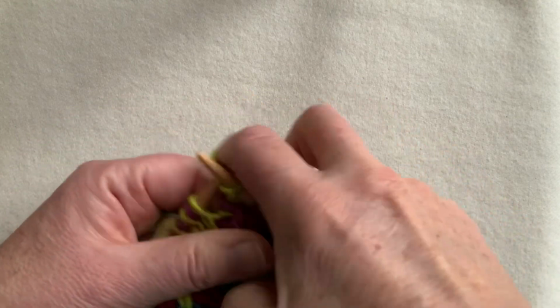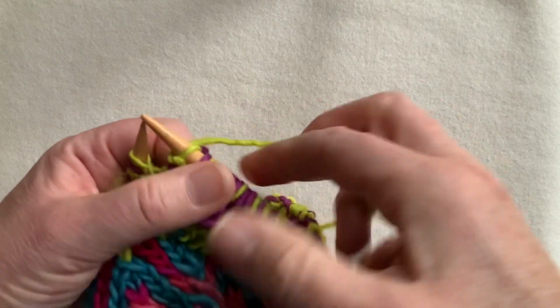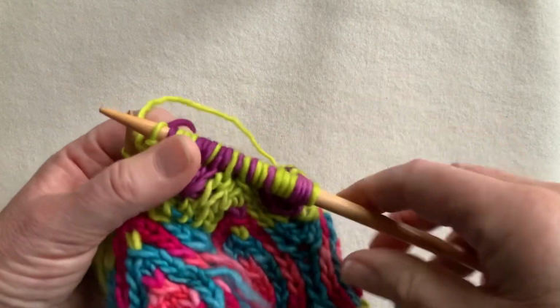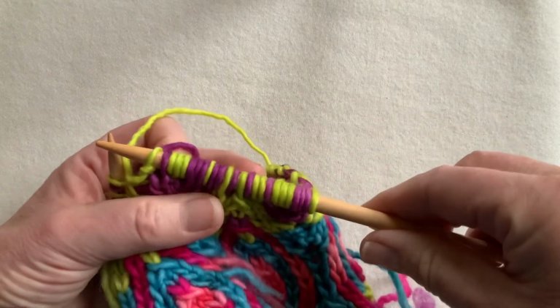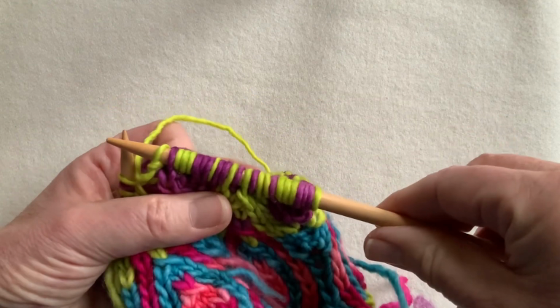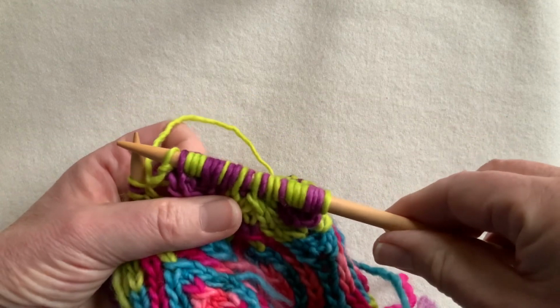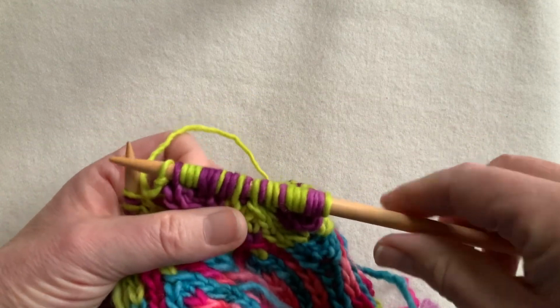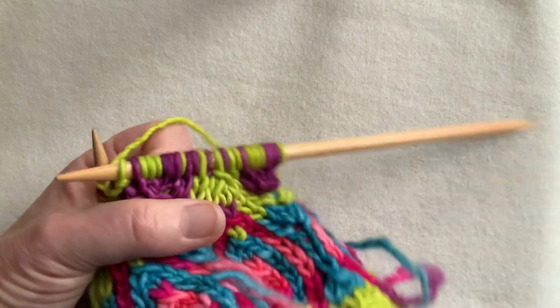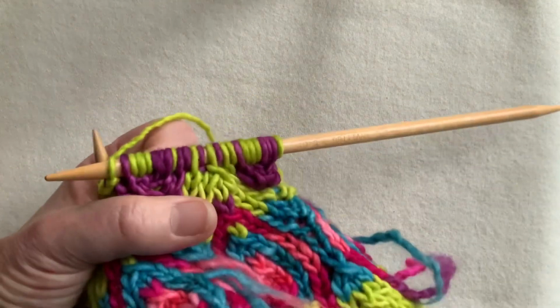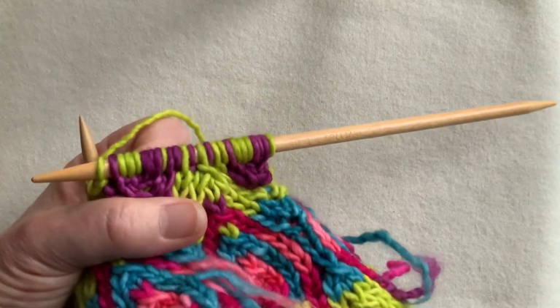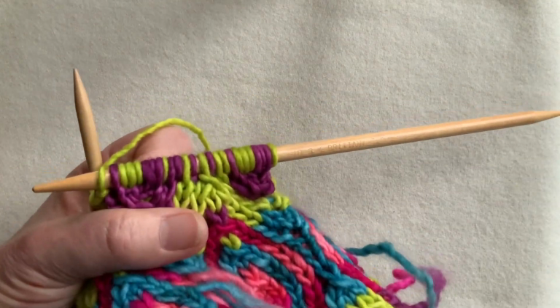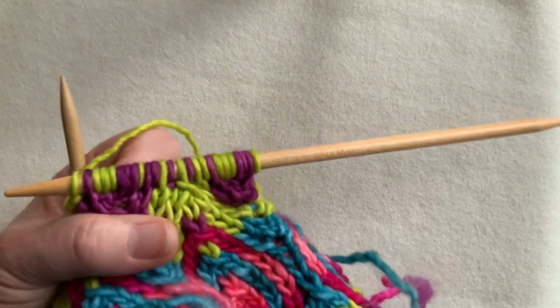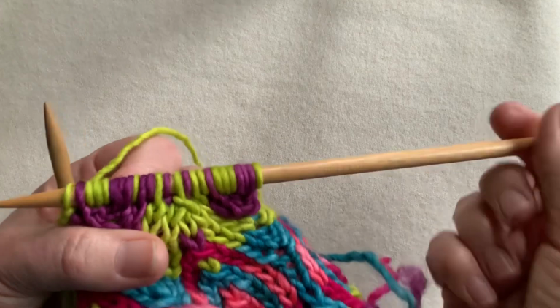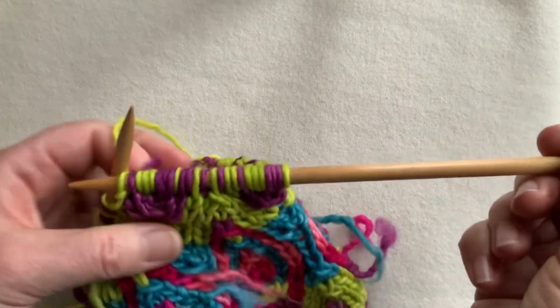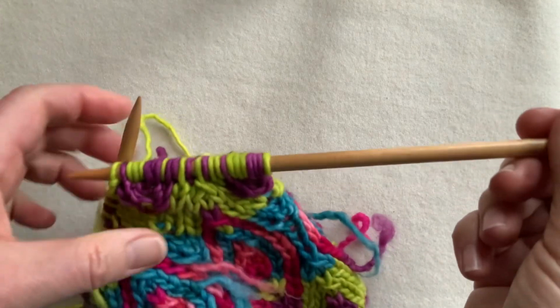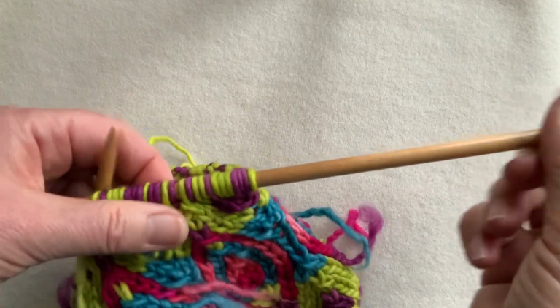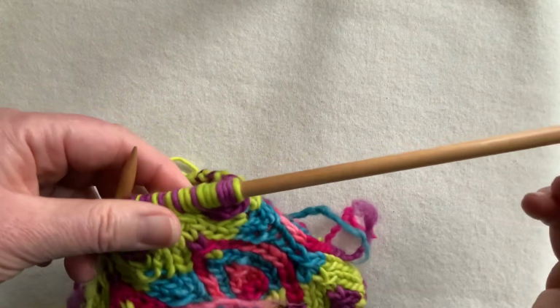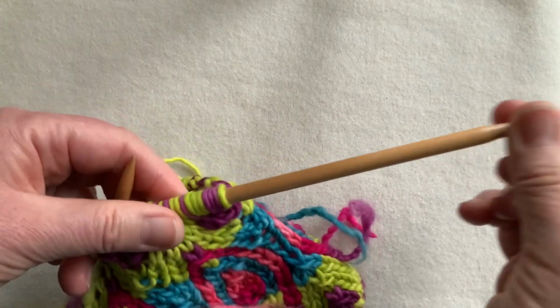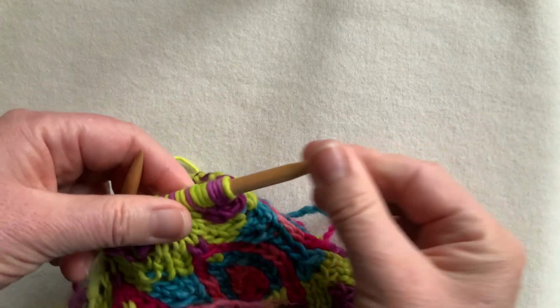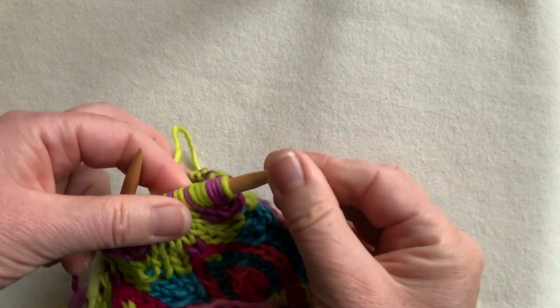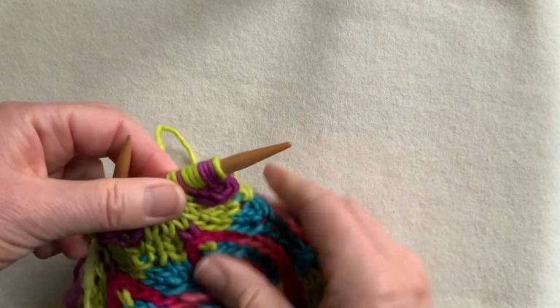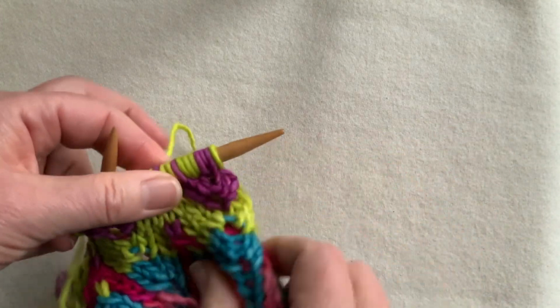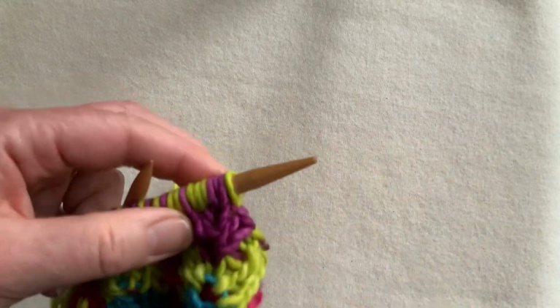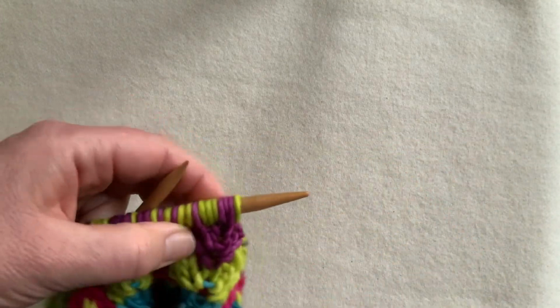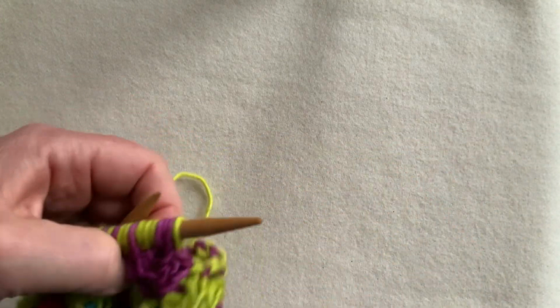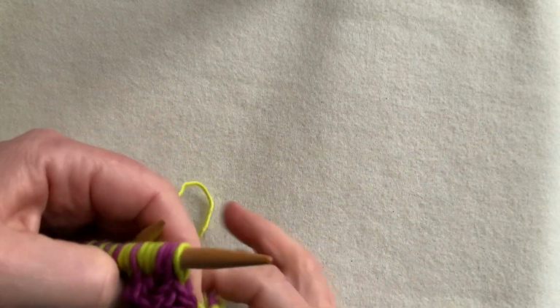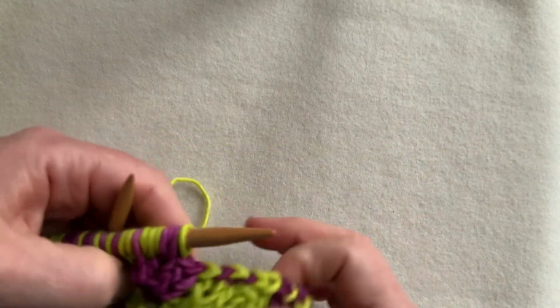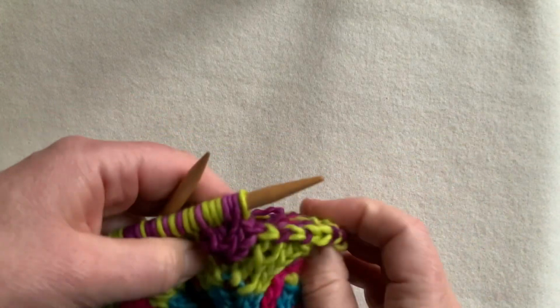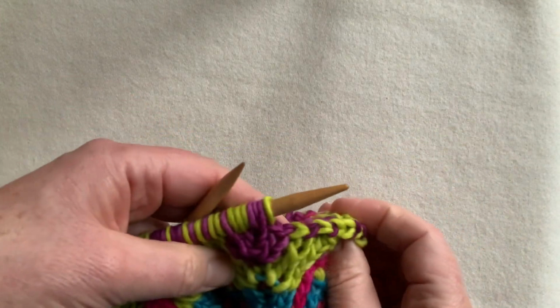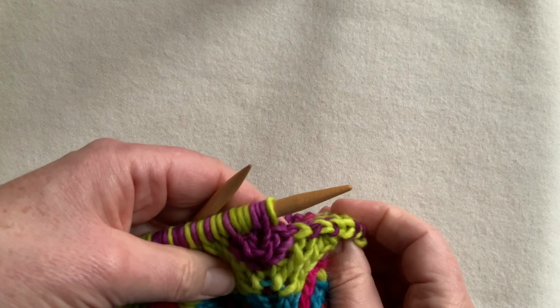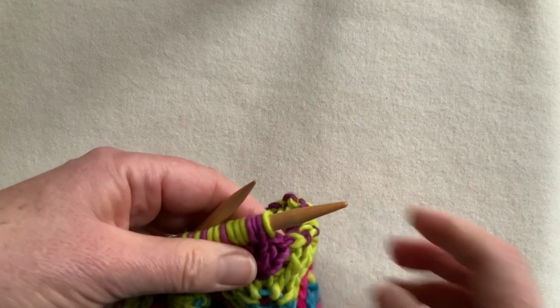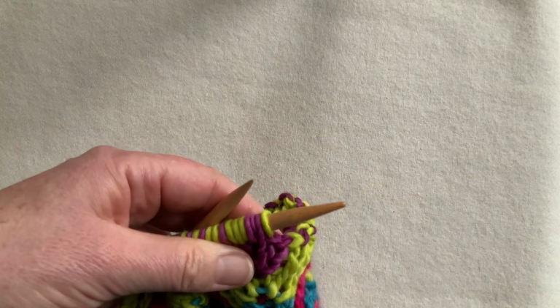My needle's getting fairly full, so I'm going to go to the other end of this larger needle and resume binding off.